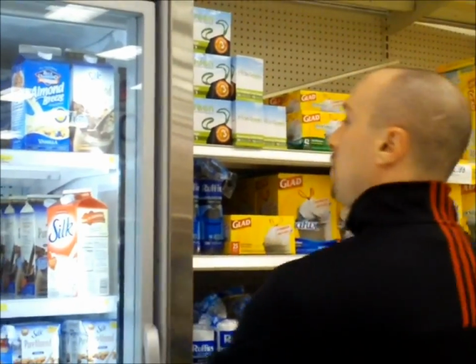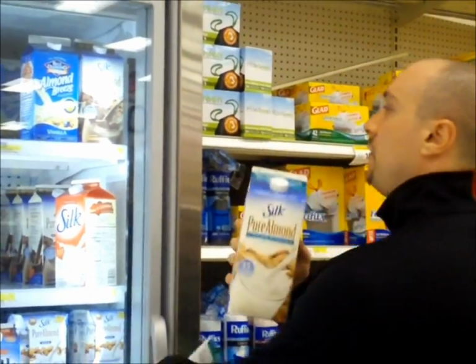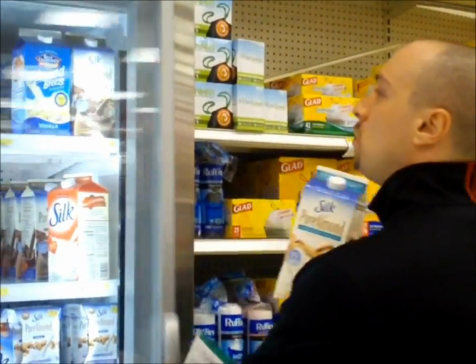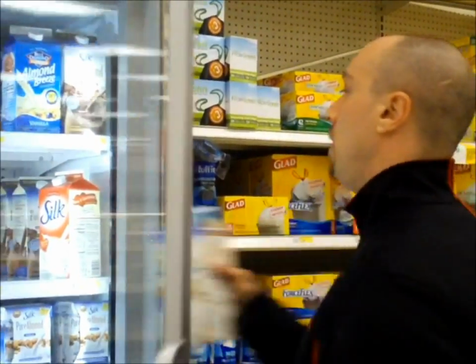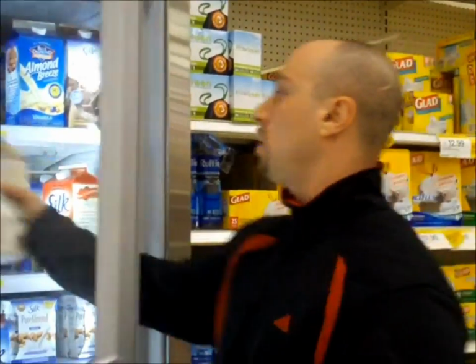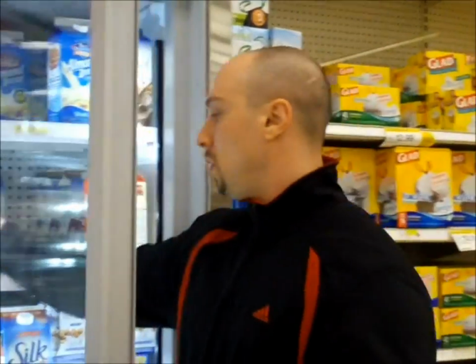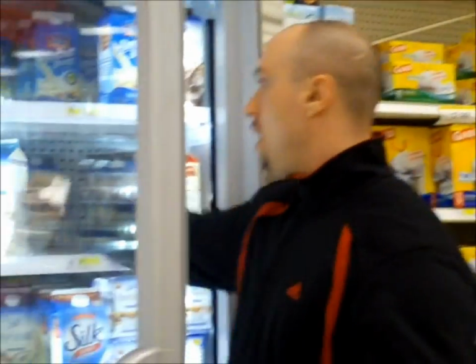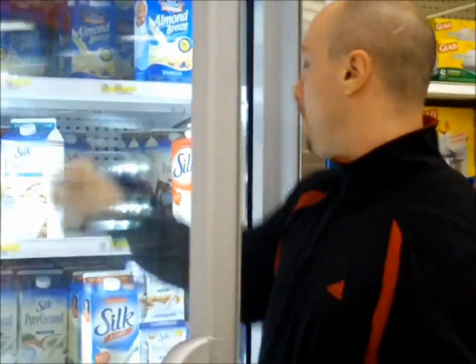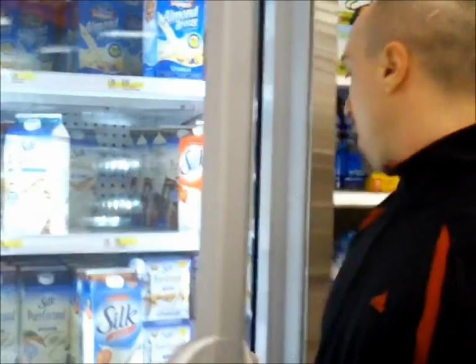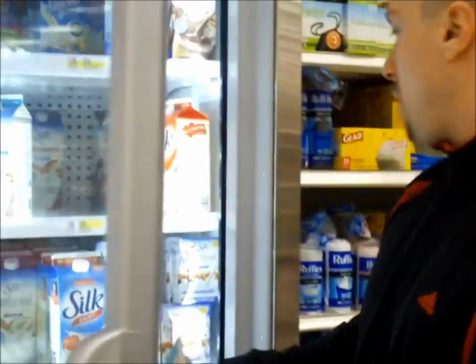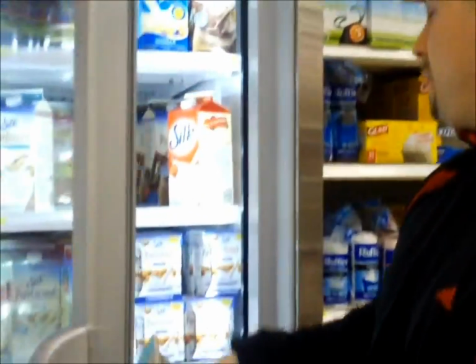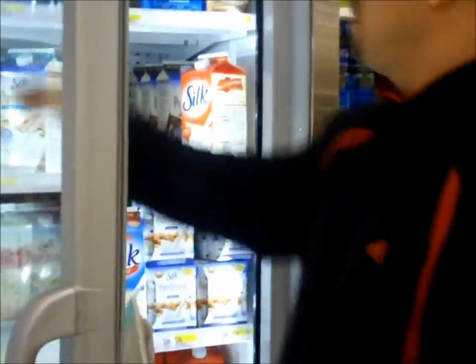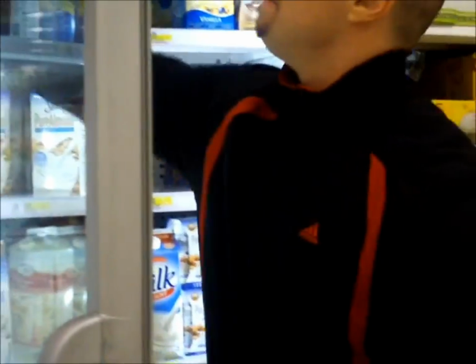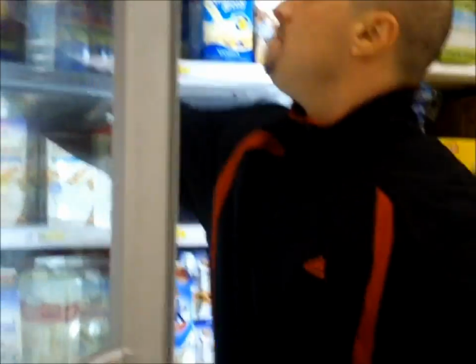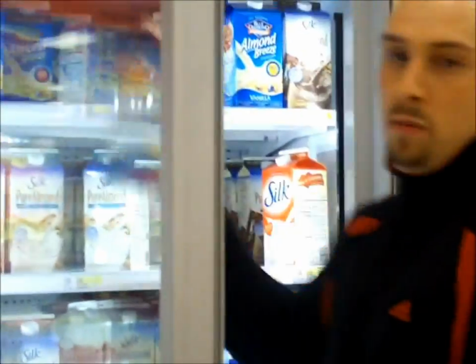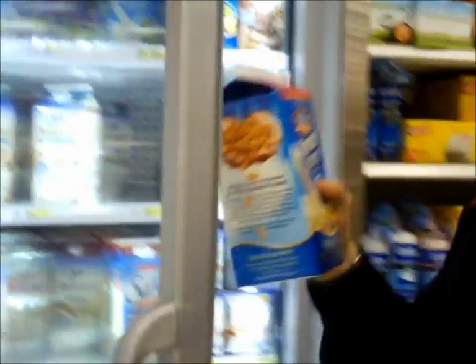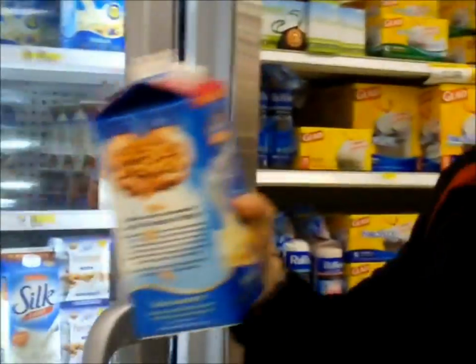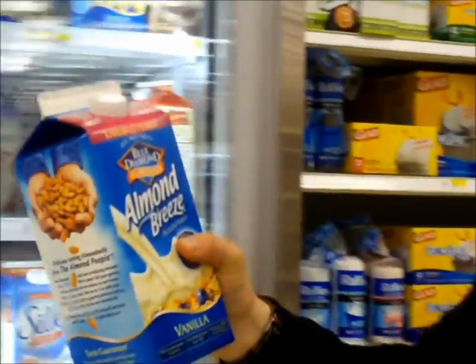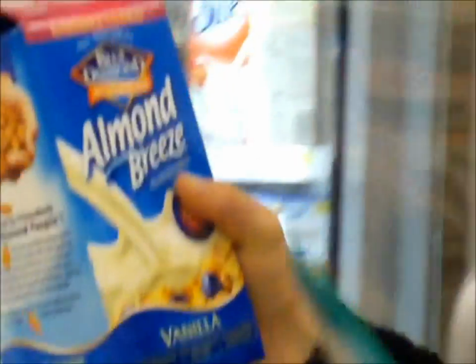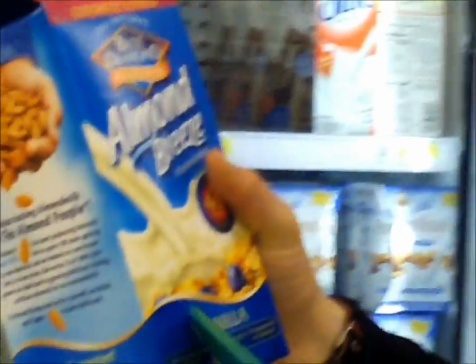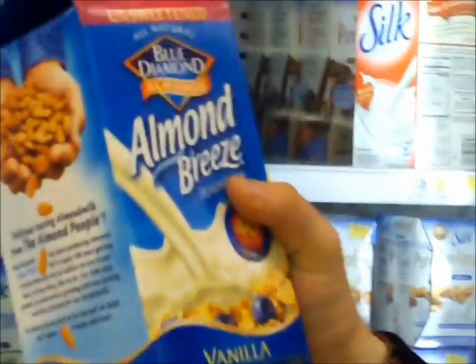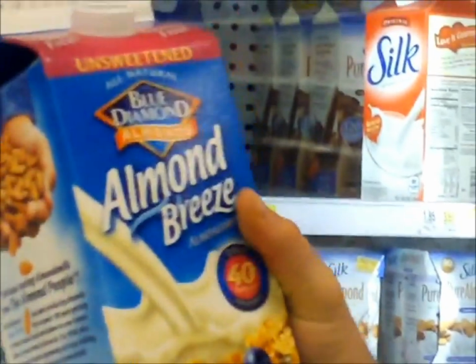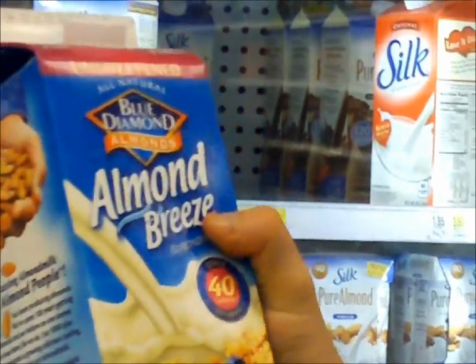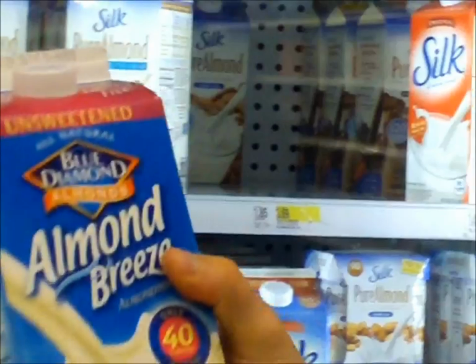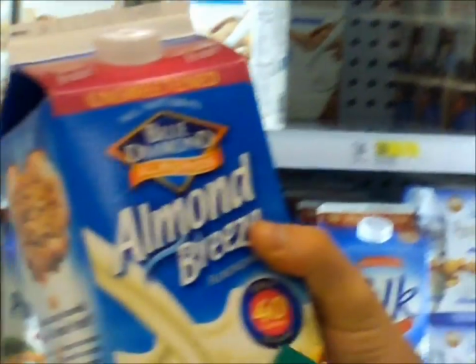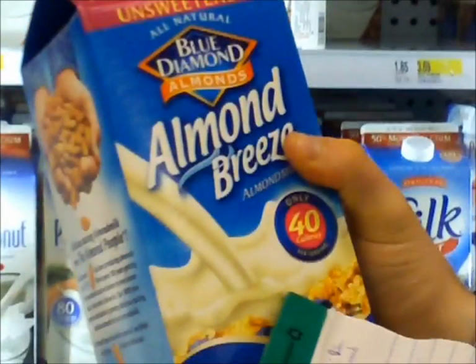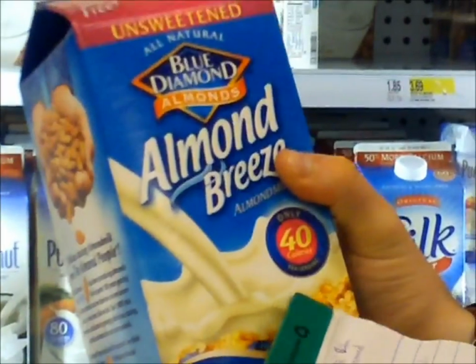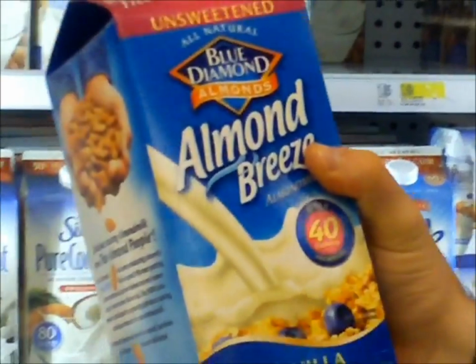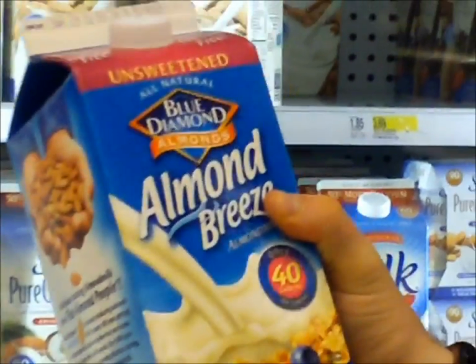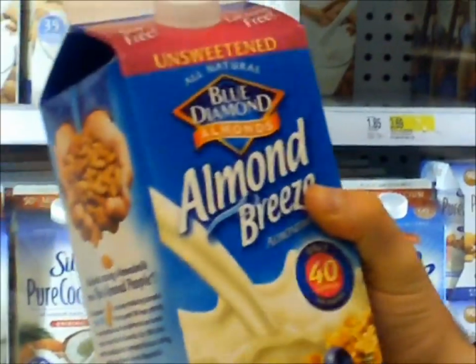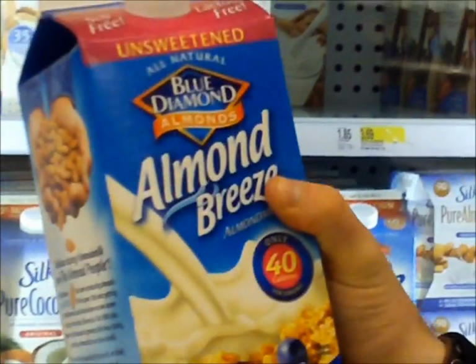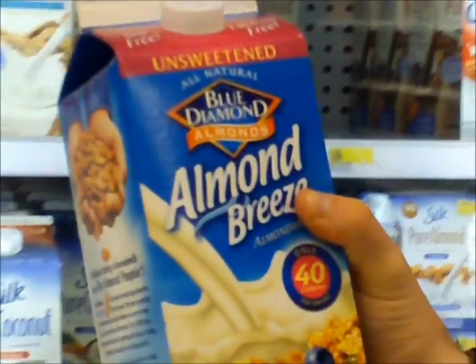If you can't find this one, that's totally cool. They also have the Blue Diamond Almond Breeze, which is also a good one. Look at the calories — about 40 calories — it's virtually void in calories.